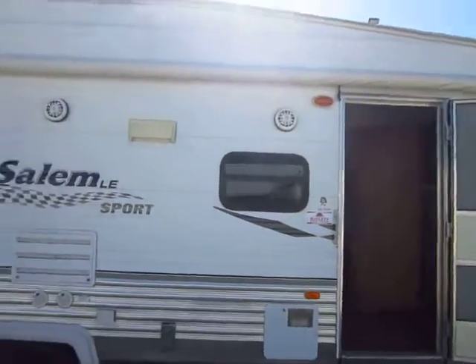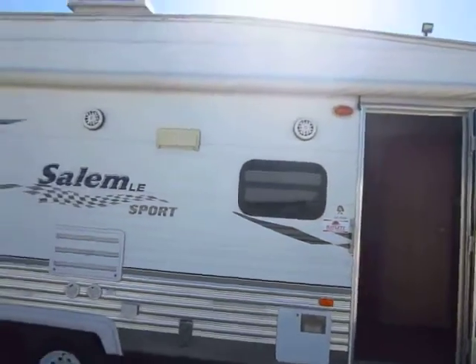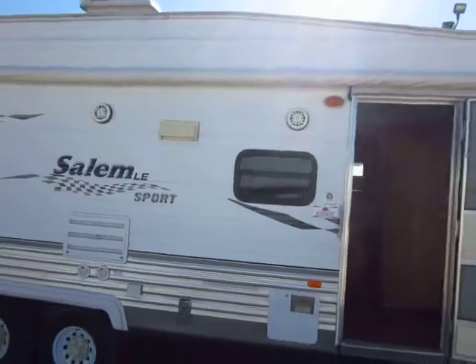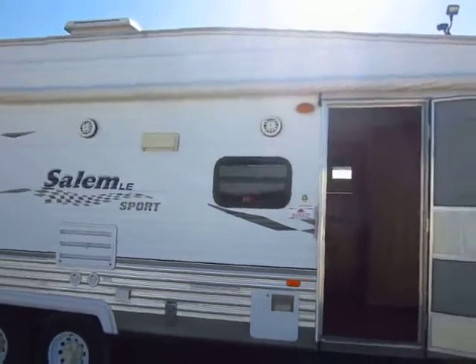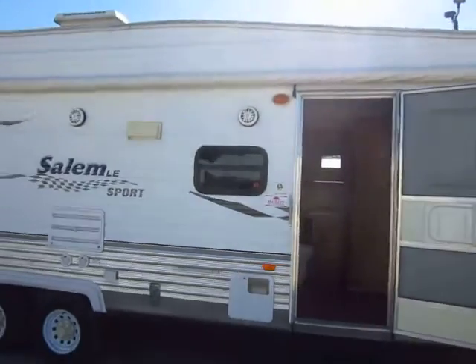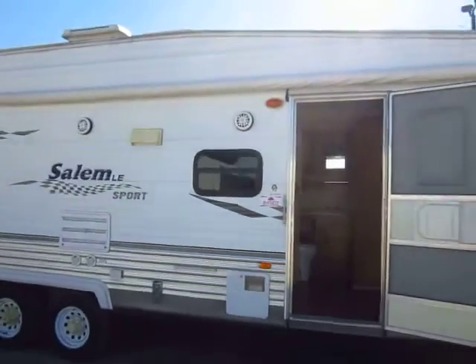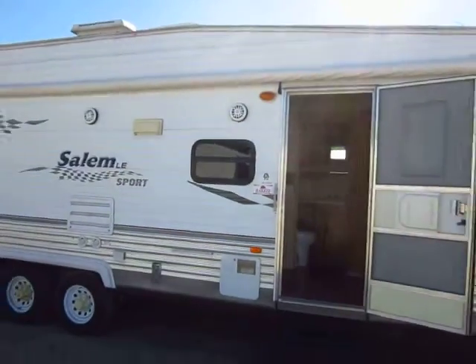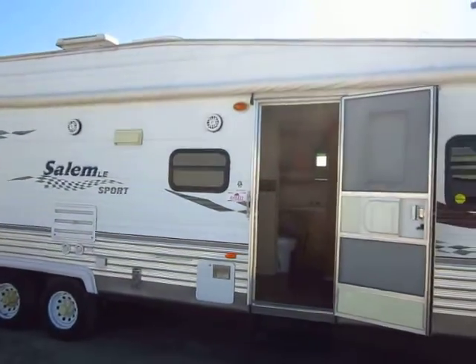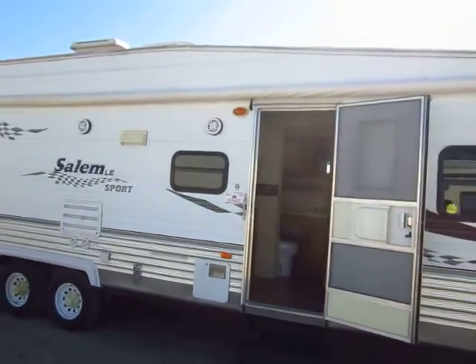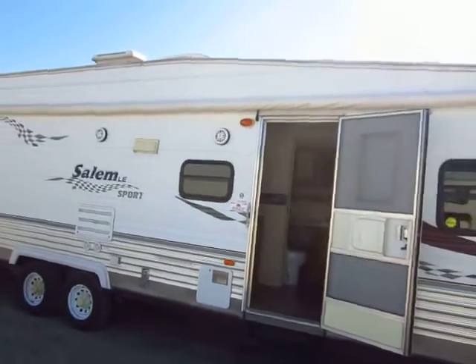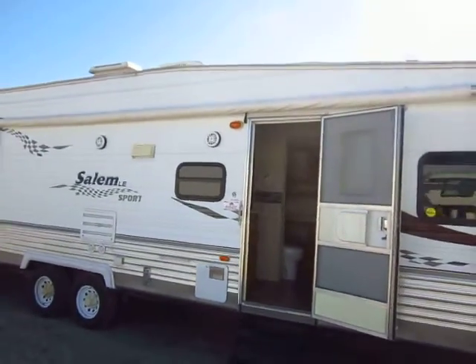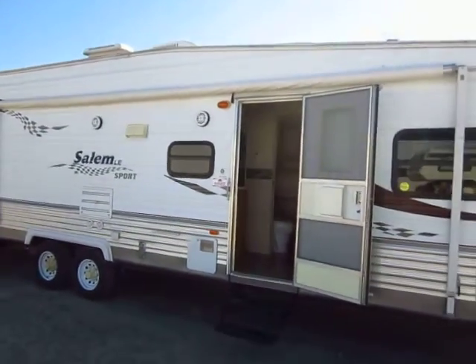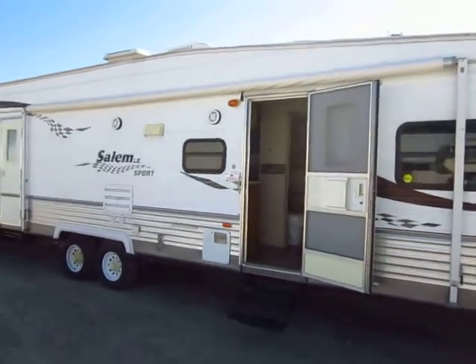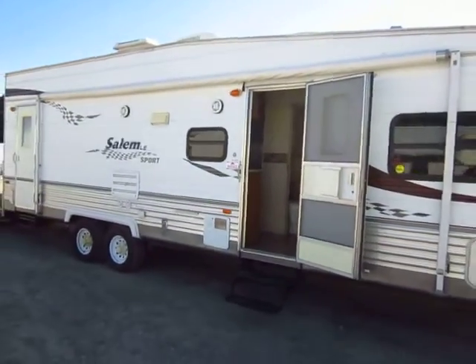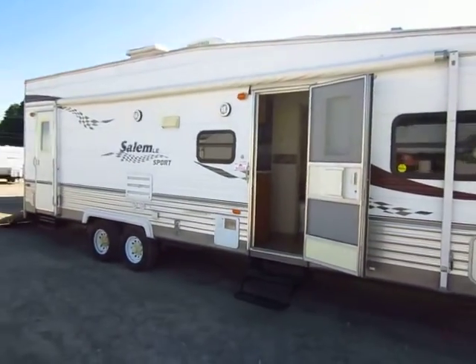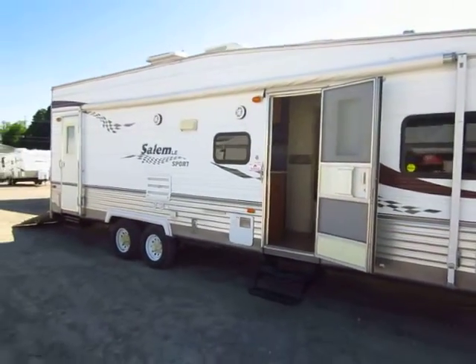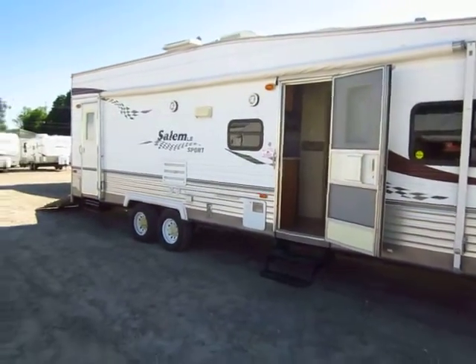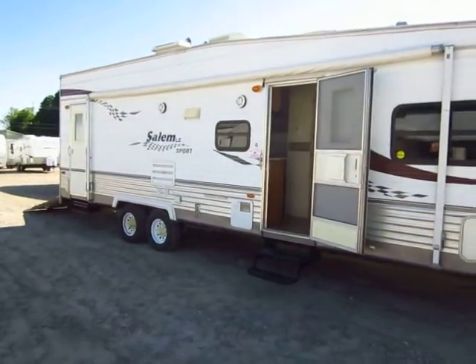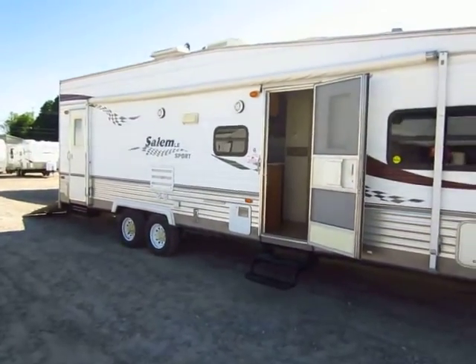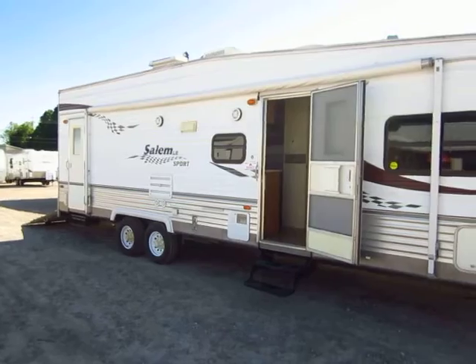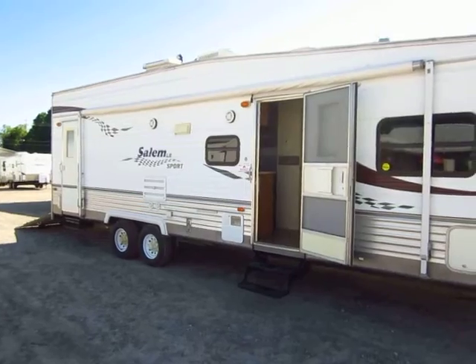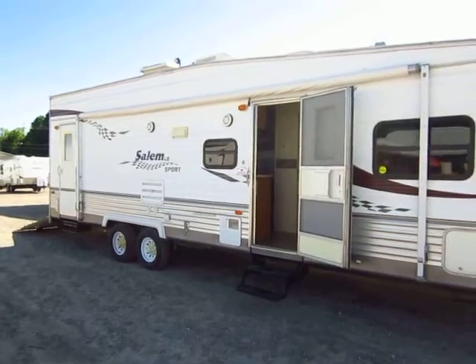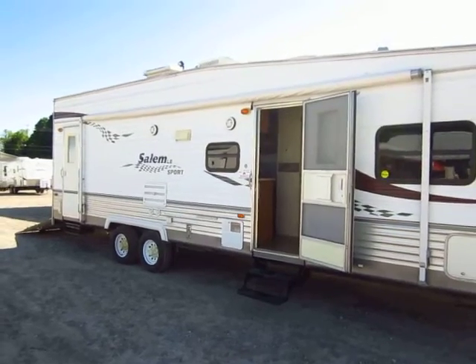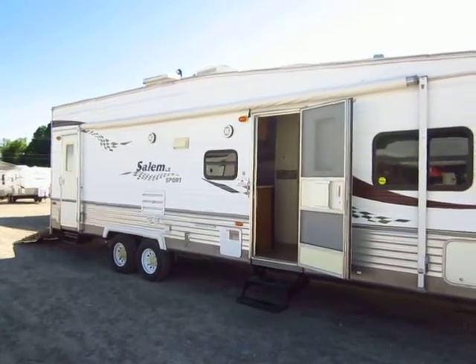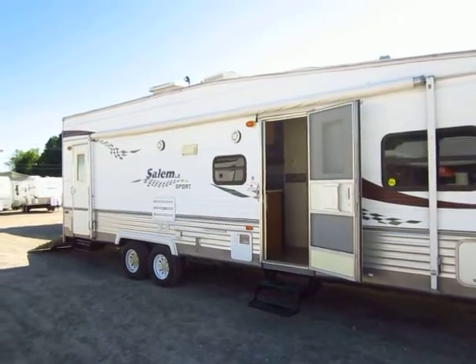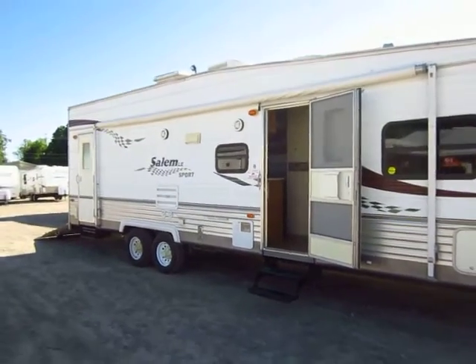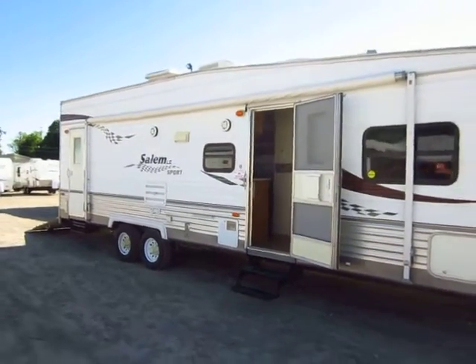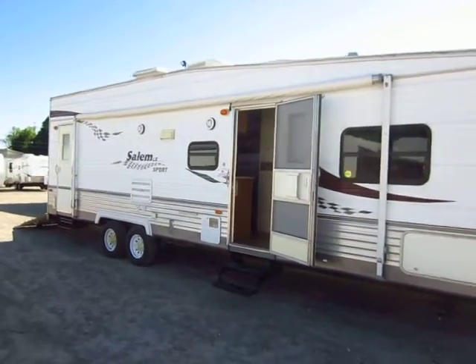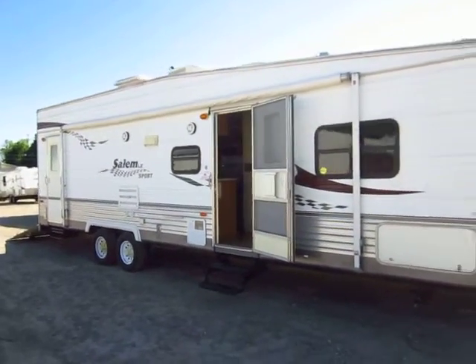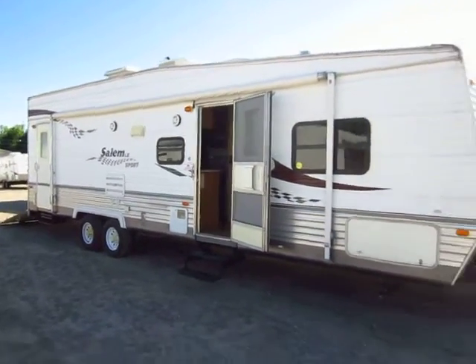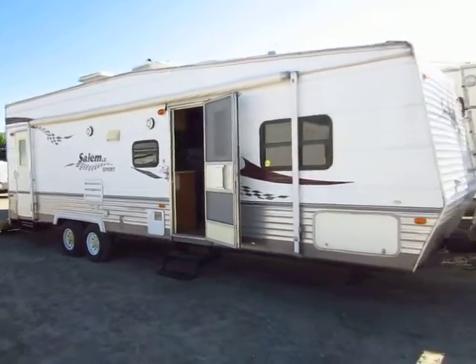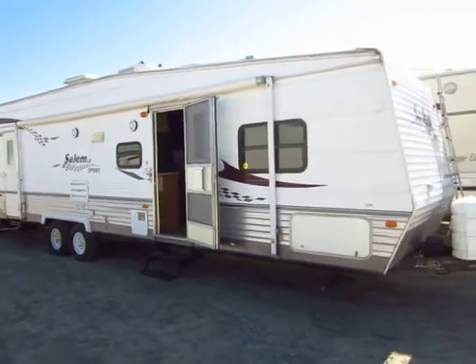Not a recent update, but one thing I do like on this trailer is that it has a massive awning — about a 20-foot awning, maybe 22. It's a very, very large awning.